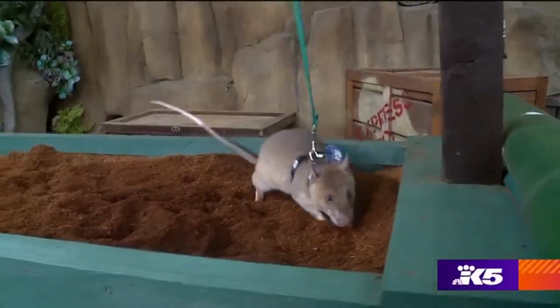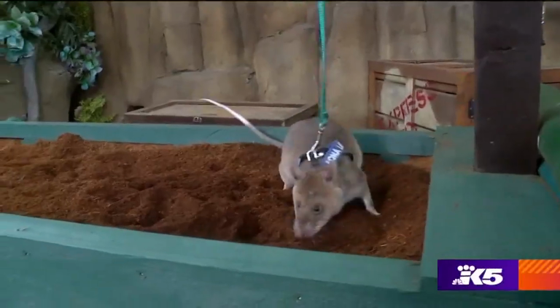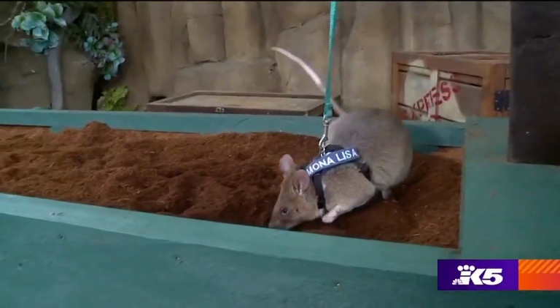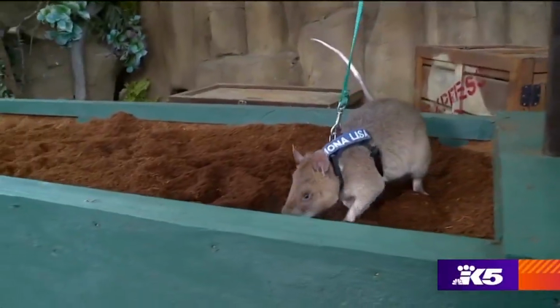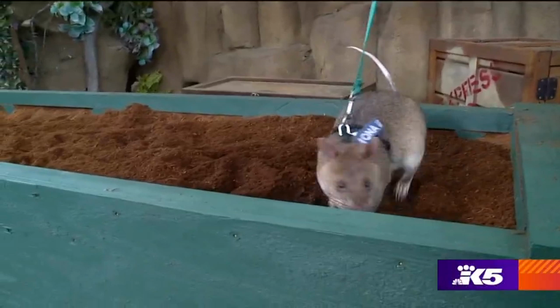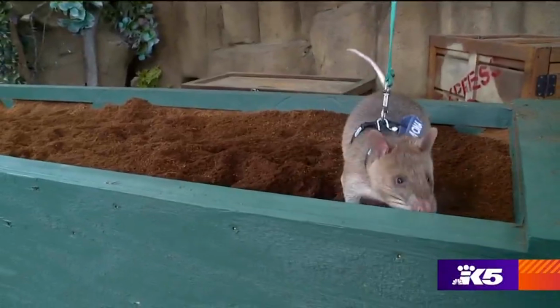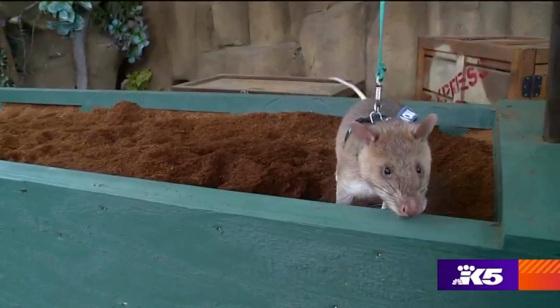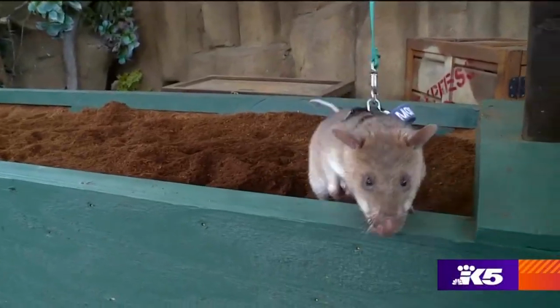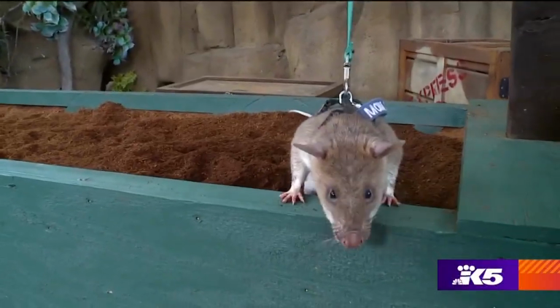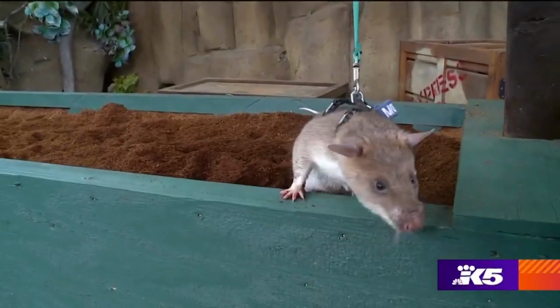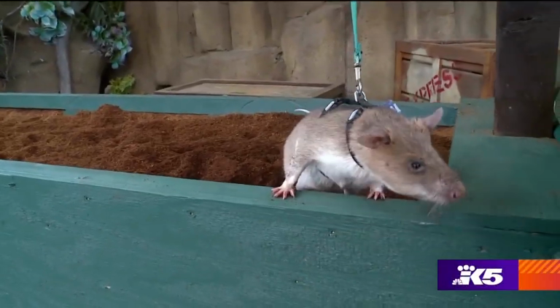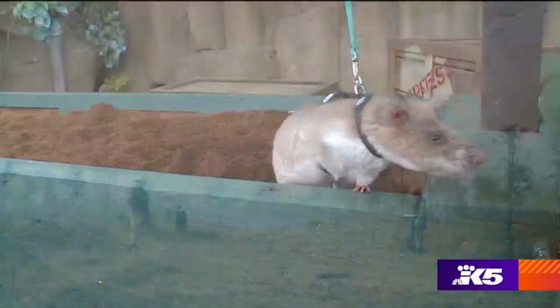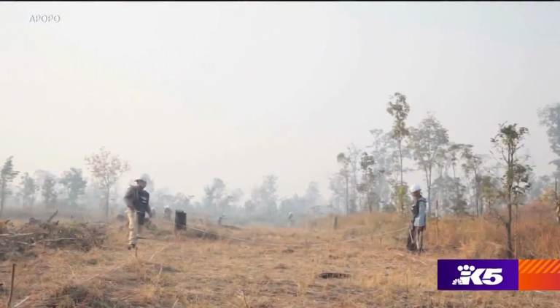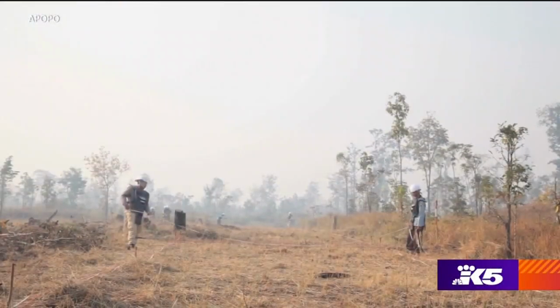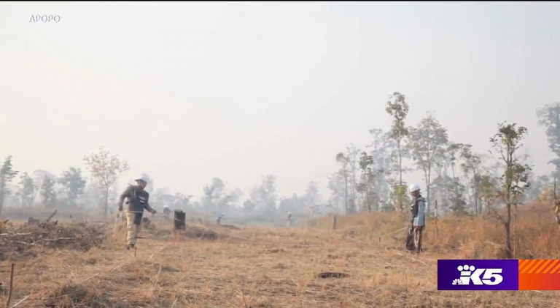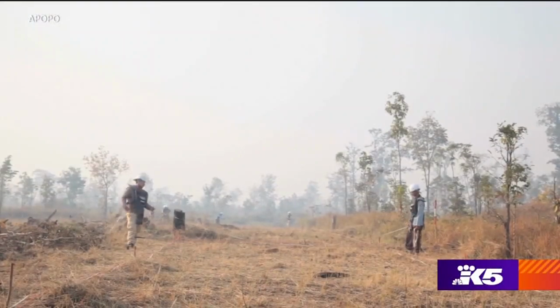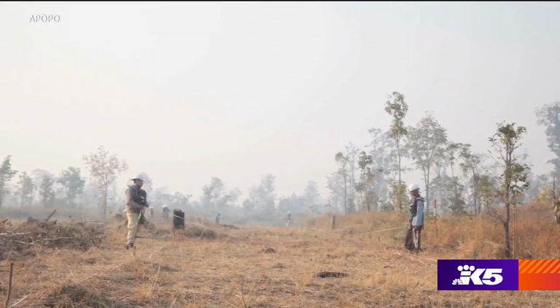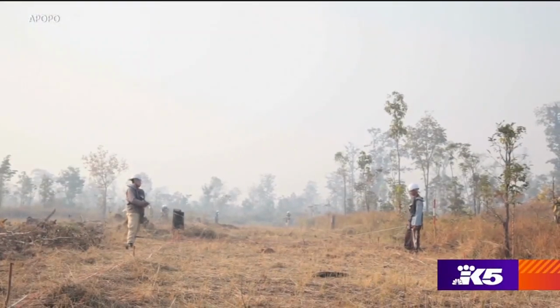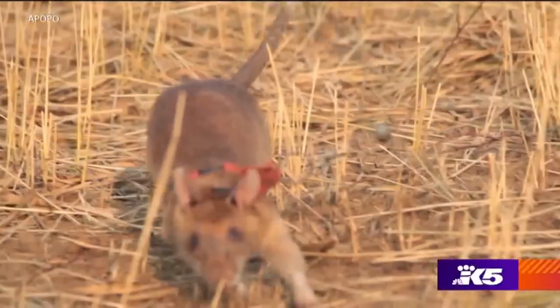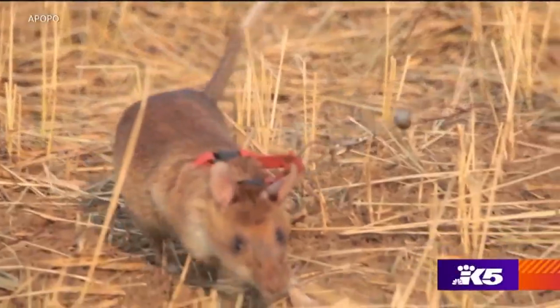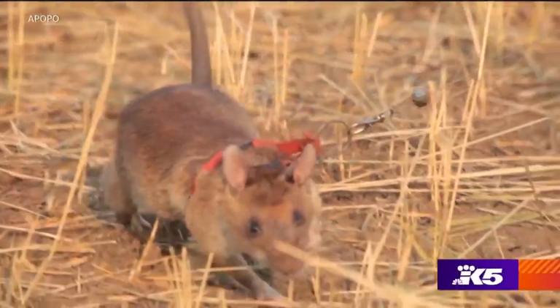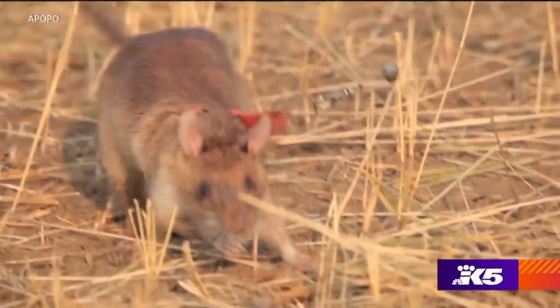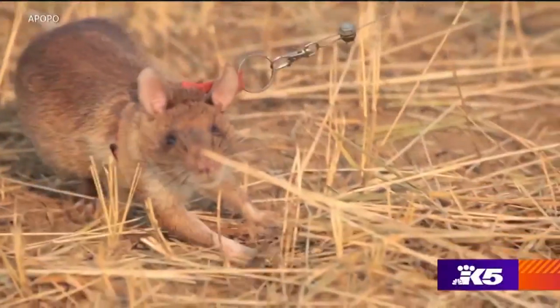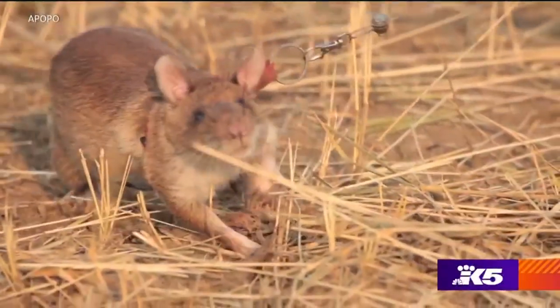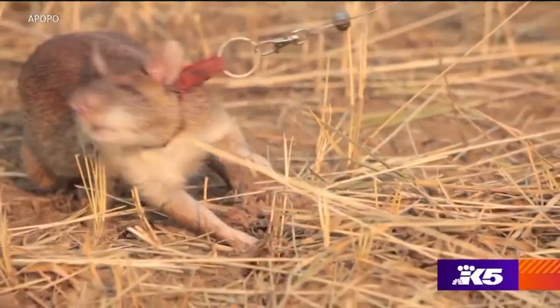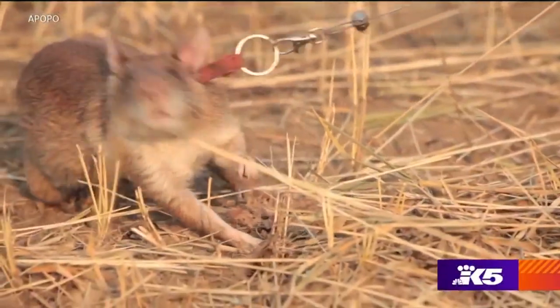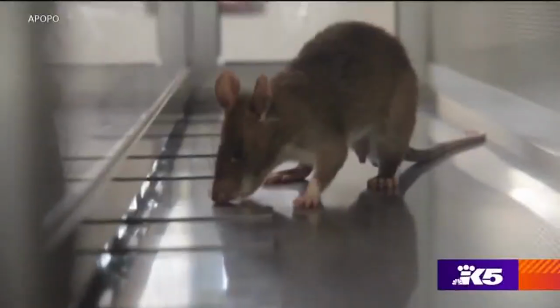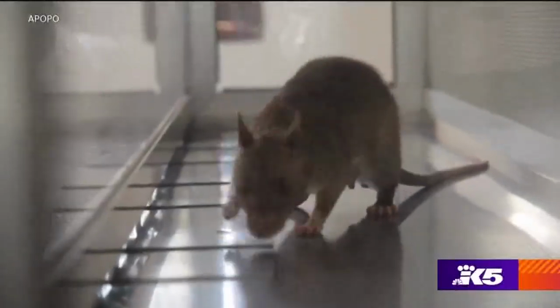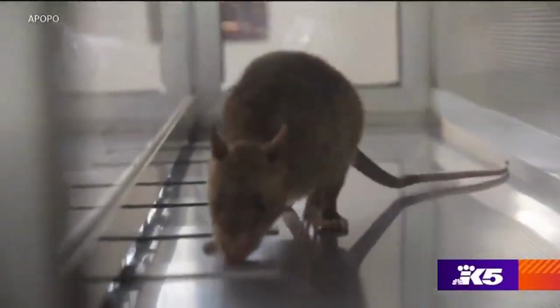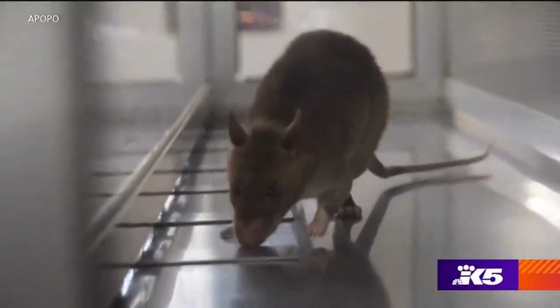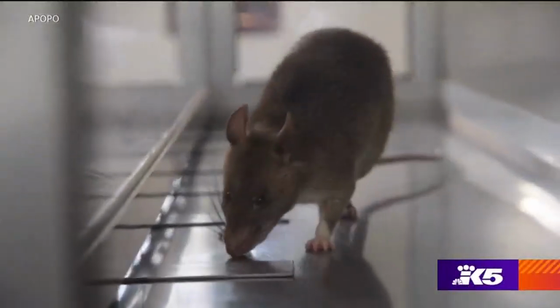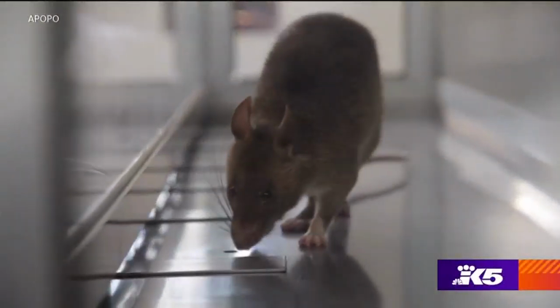These rats have an incredible sense of smell. That's why the organization Apopo trains them to sniff out old landmines and detect tuberculosis.